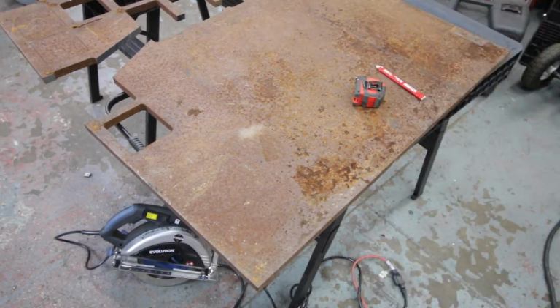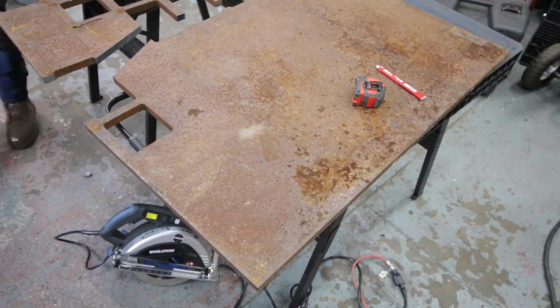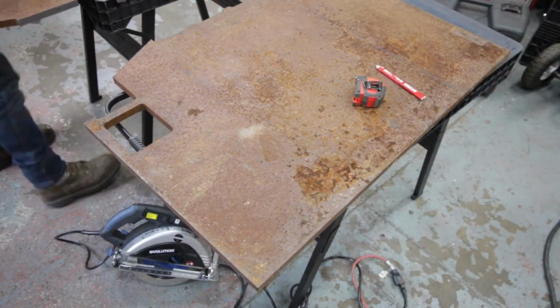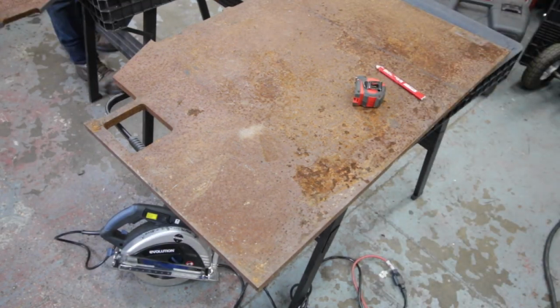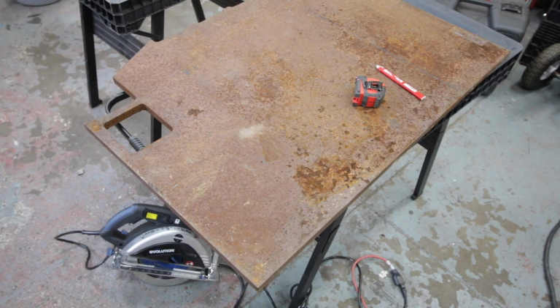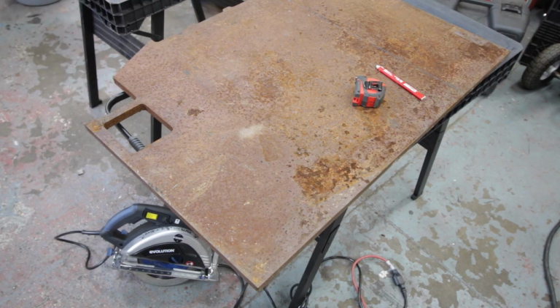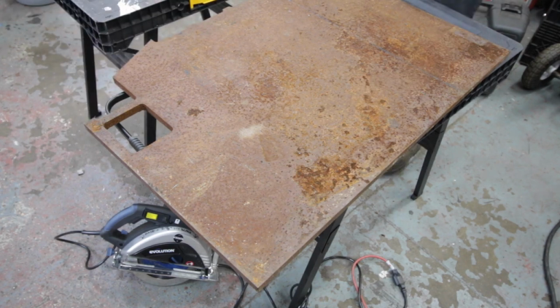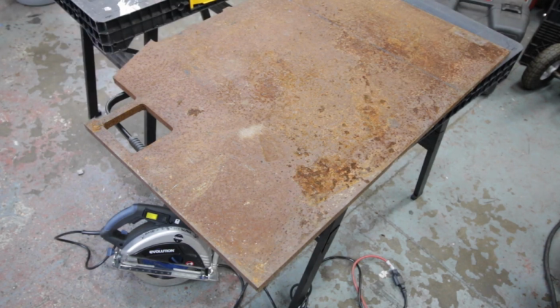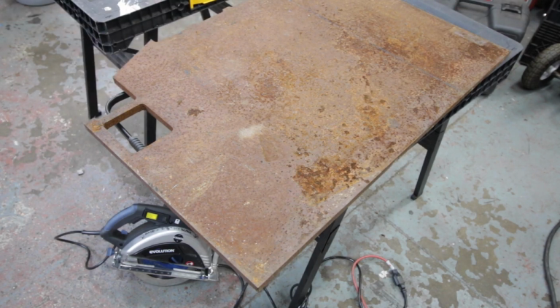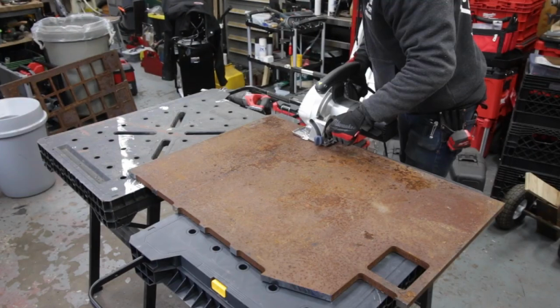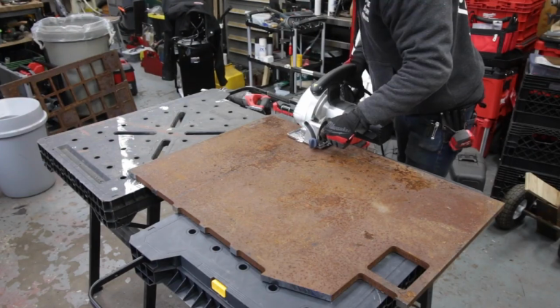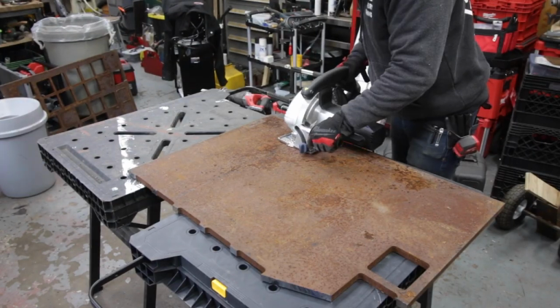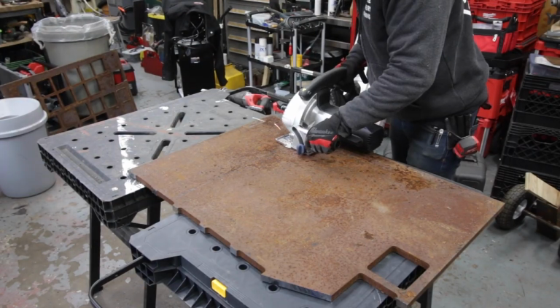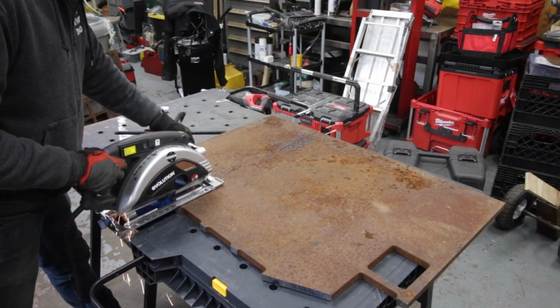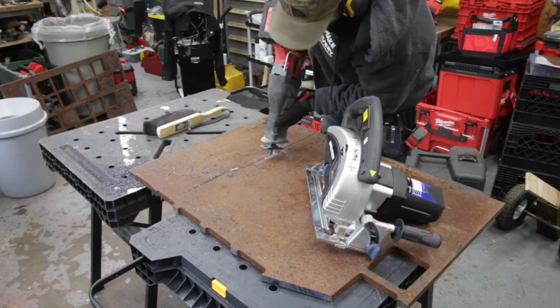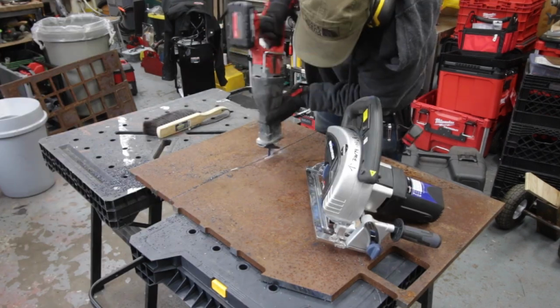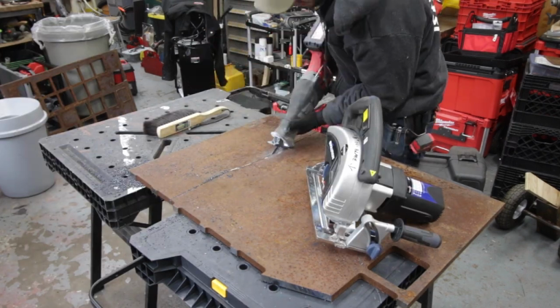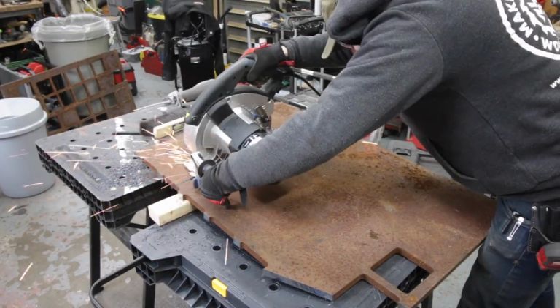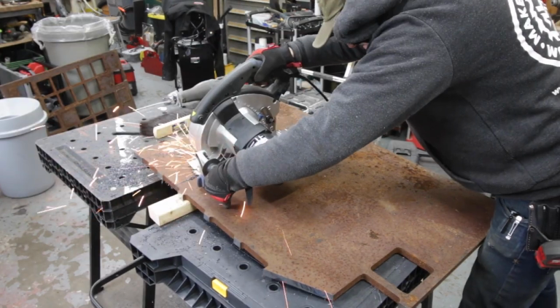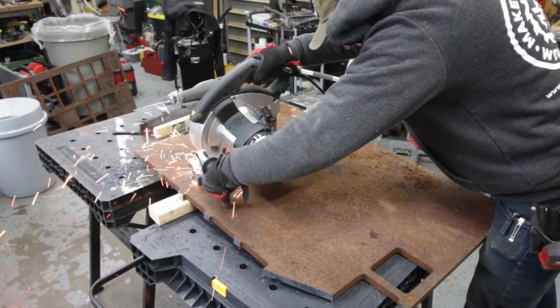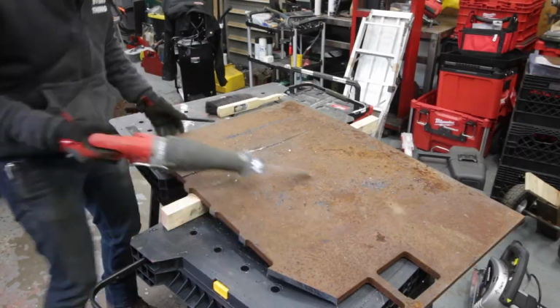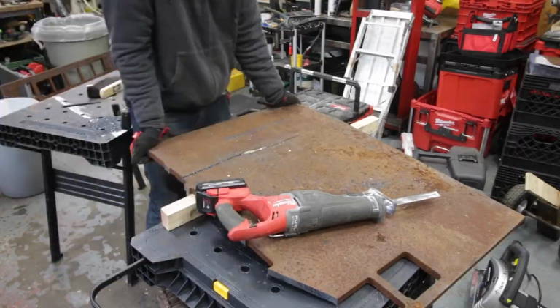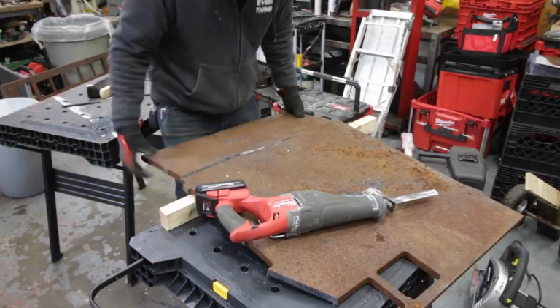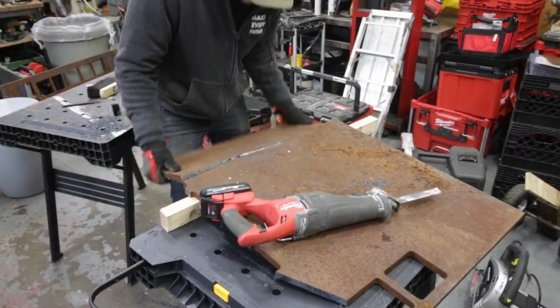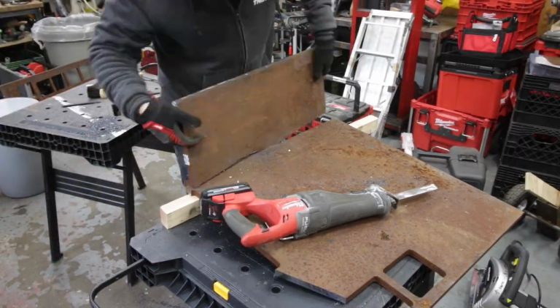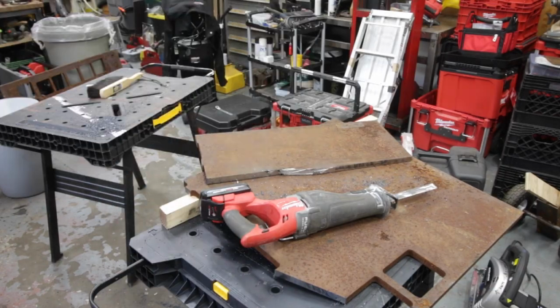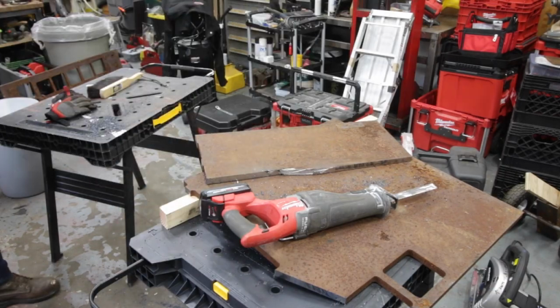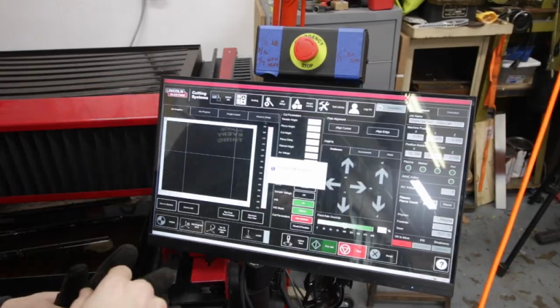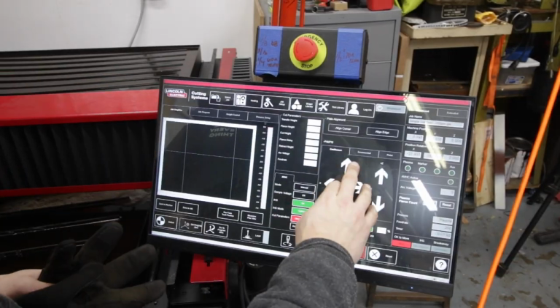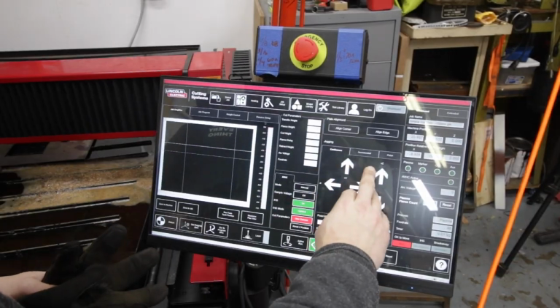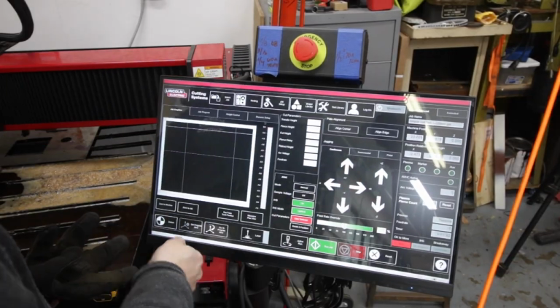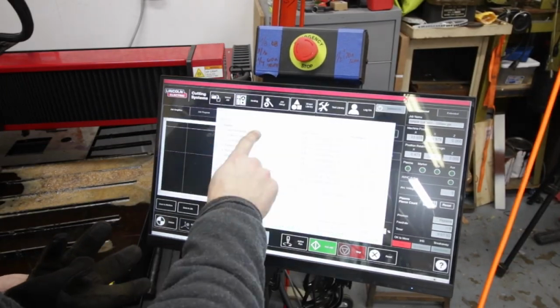I broke down the sheet a little bit and then used this metal circular saw to cut it. It did not go super well — it was a real pain, the blade was dull — but eventually I was able to cut it and then run over to the plasma table.